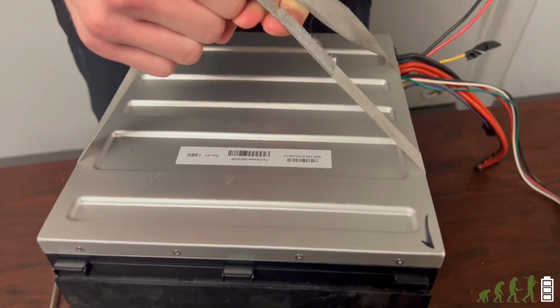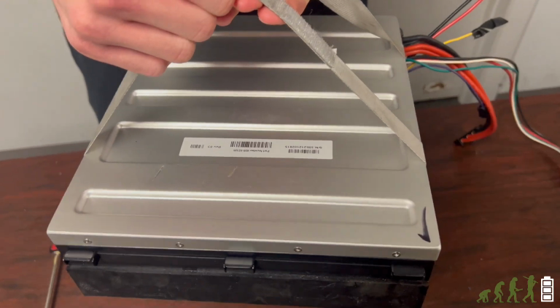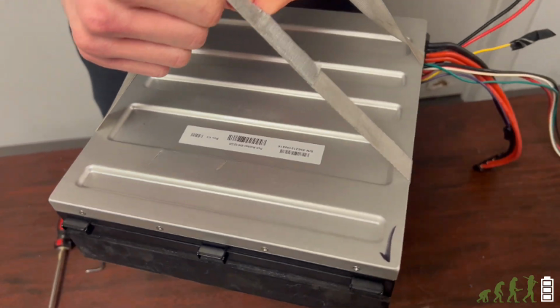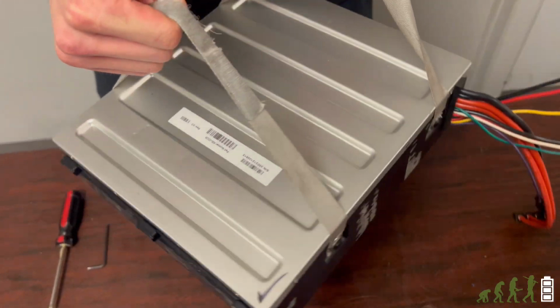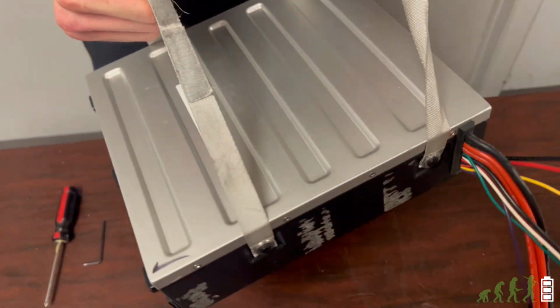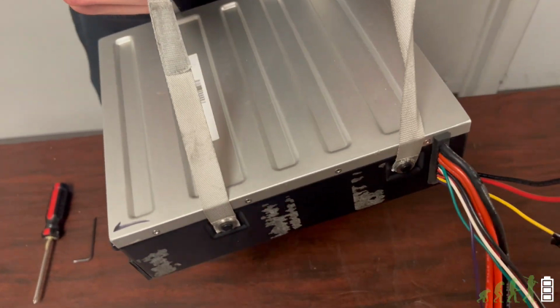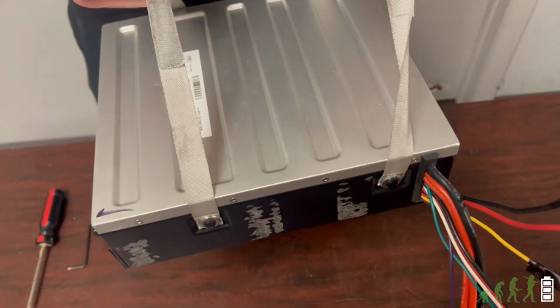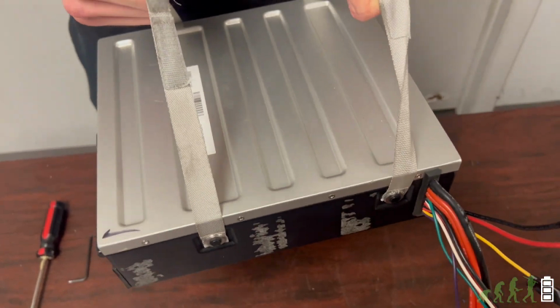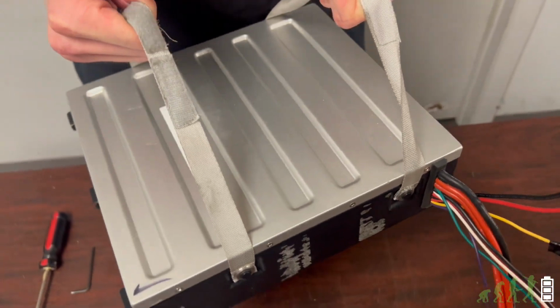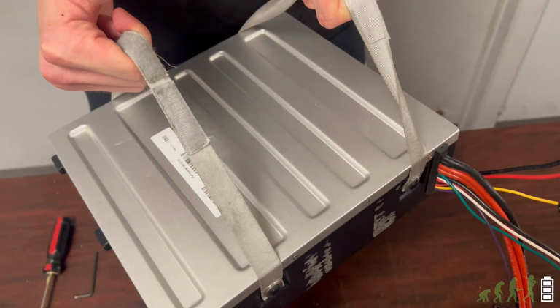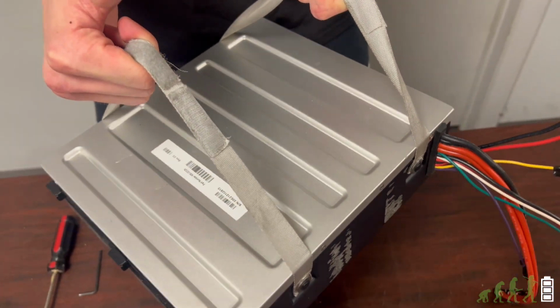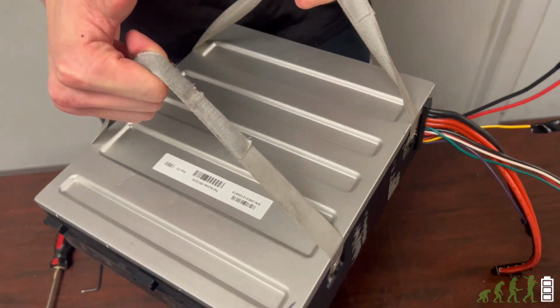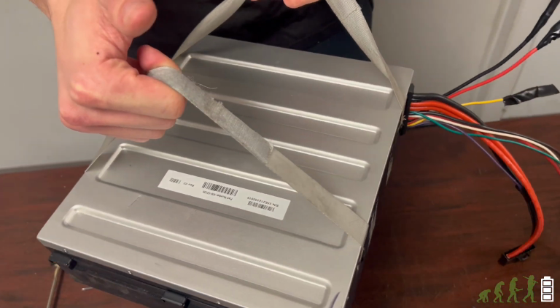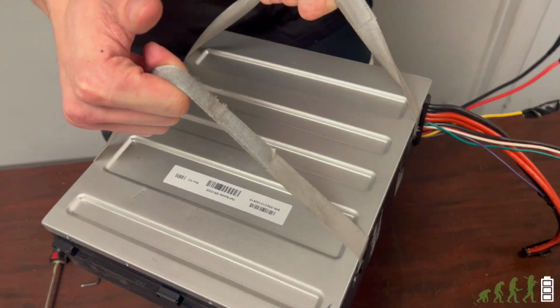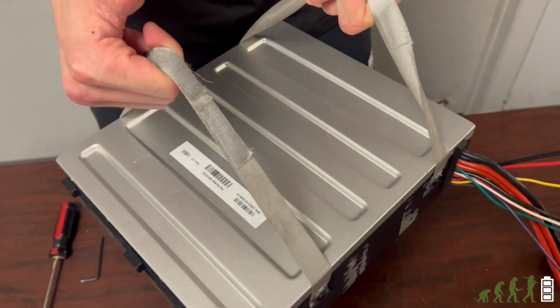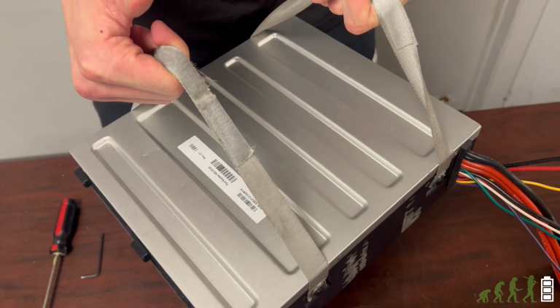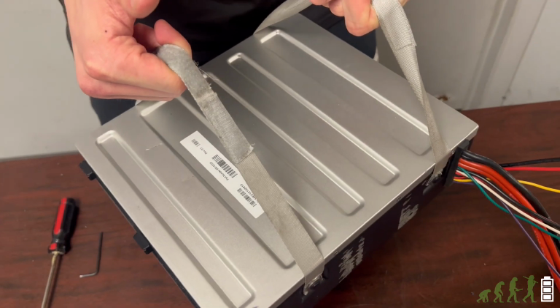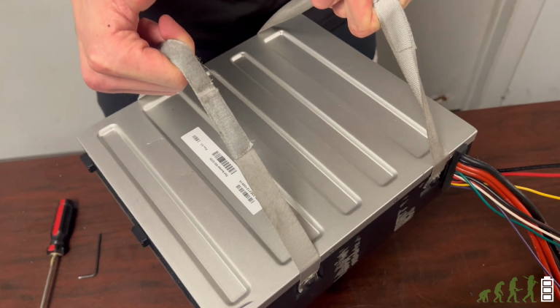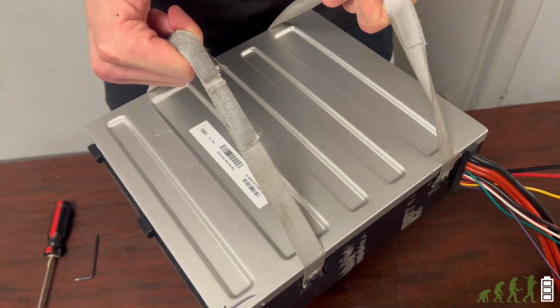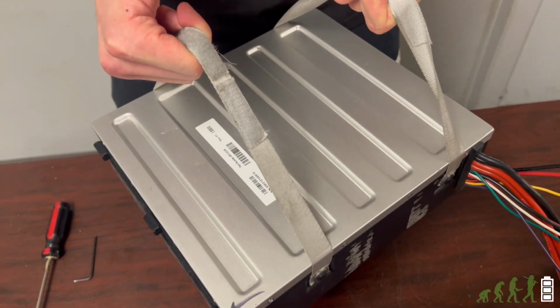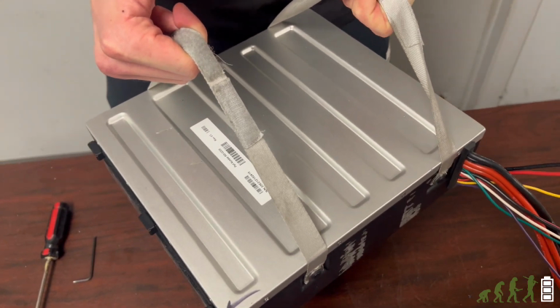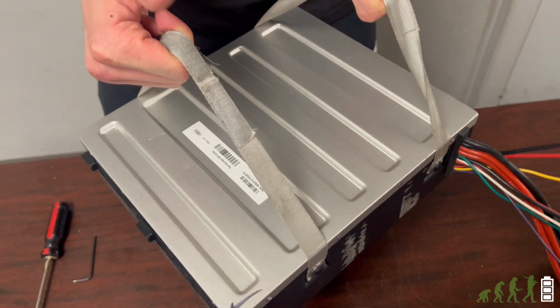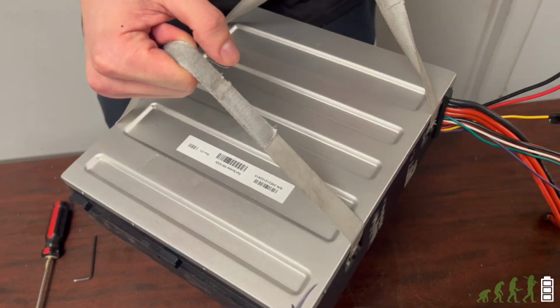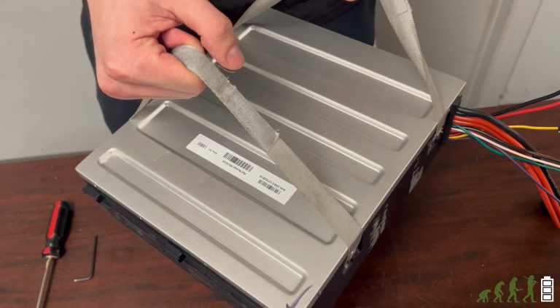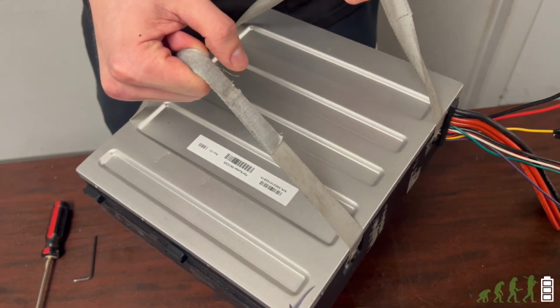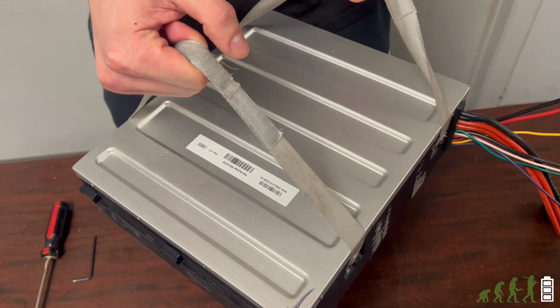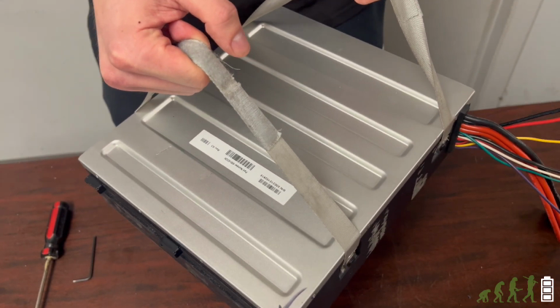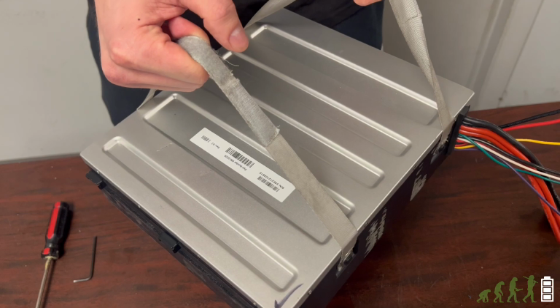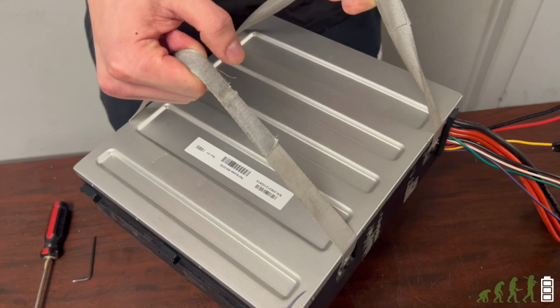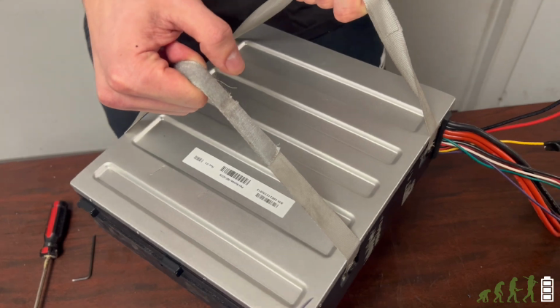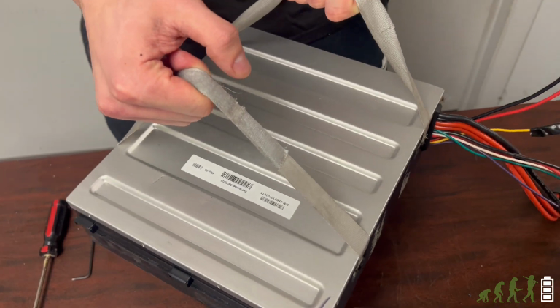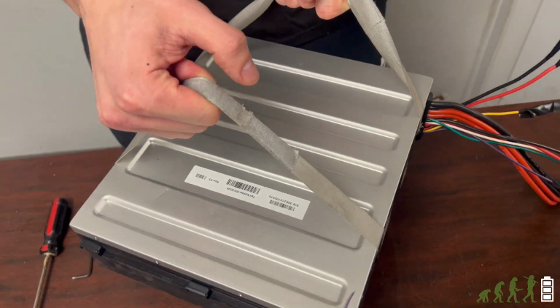This is a 36 volt 52 amp hour pack made out of 110 name brand M50LT 21700 cells. These are in a 10S11P configuration.